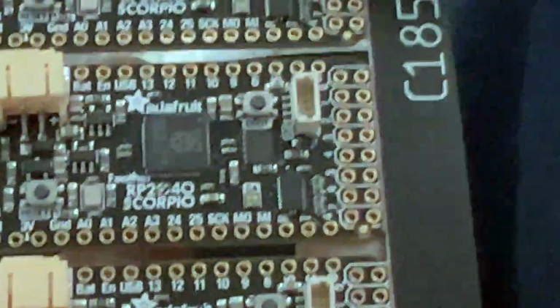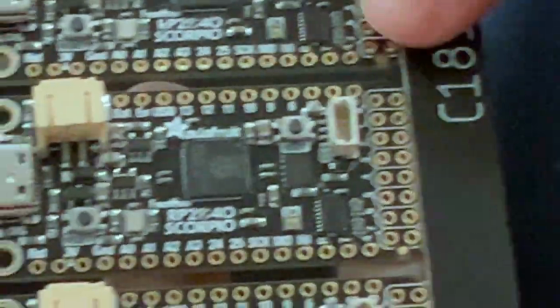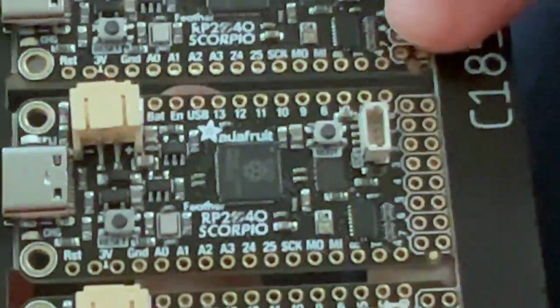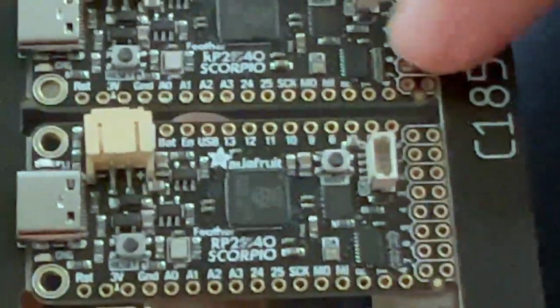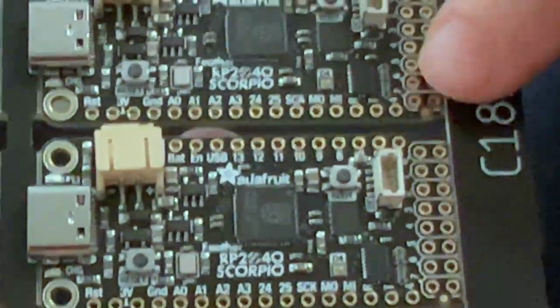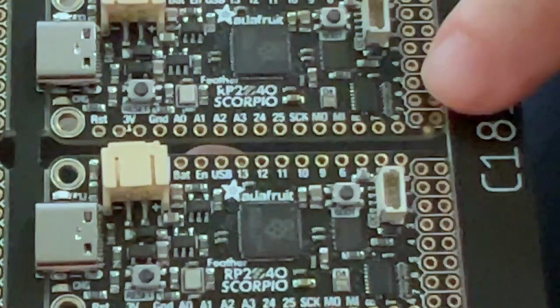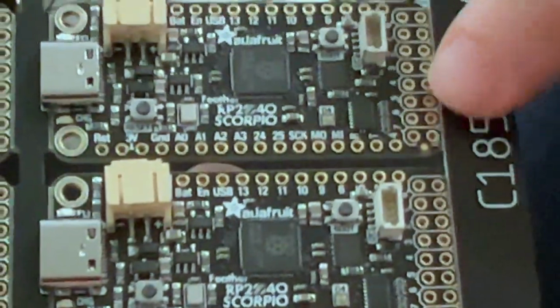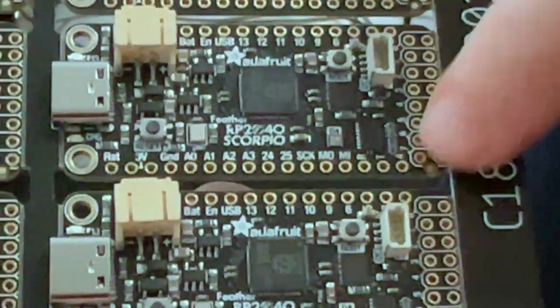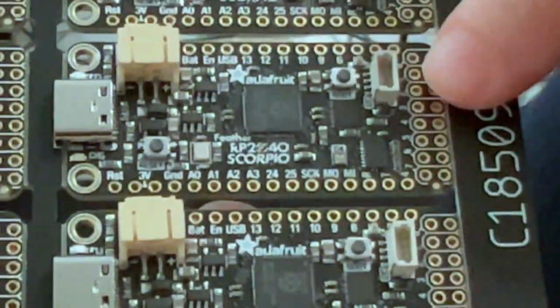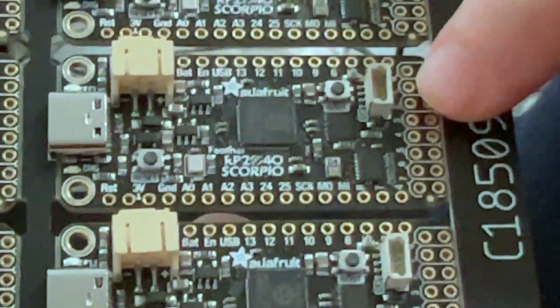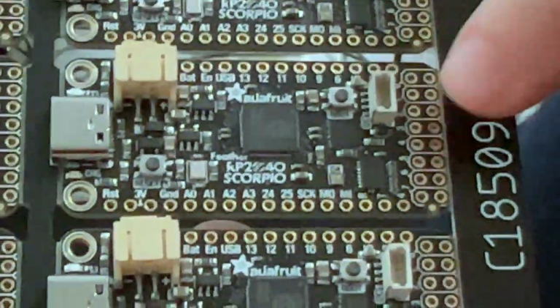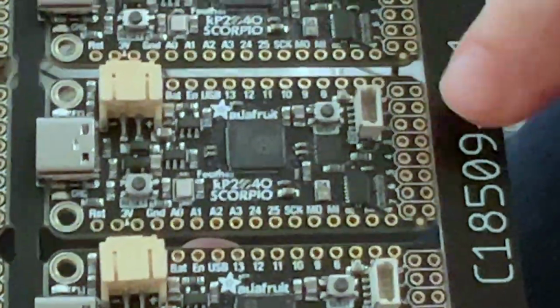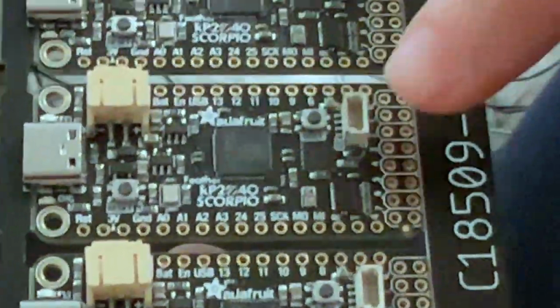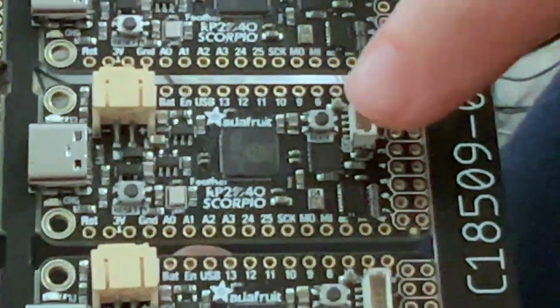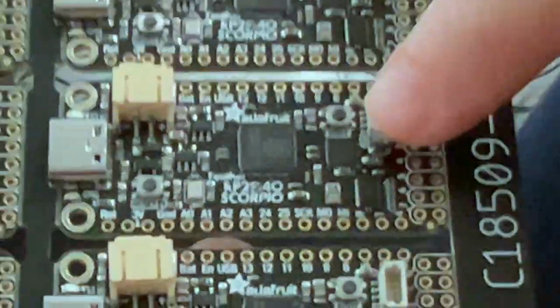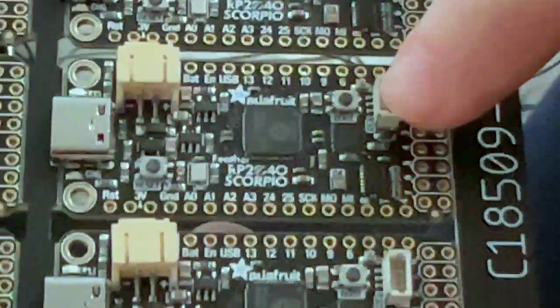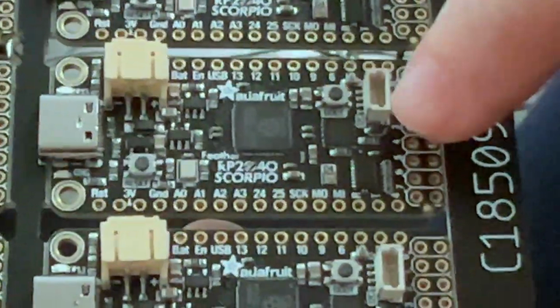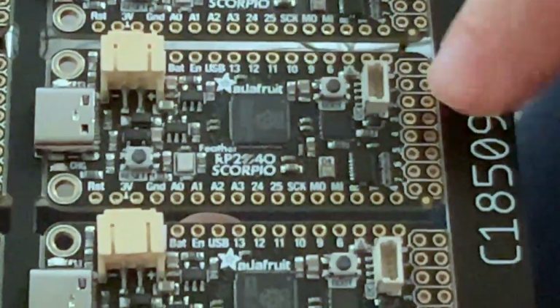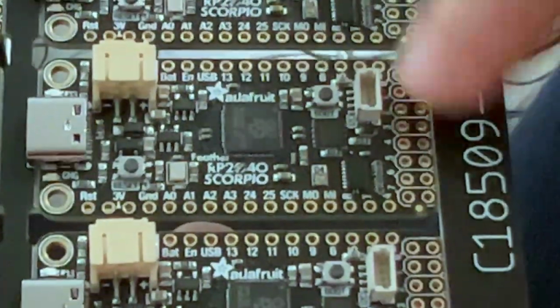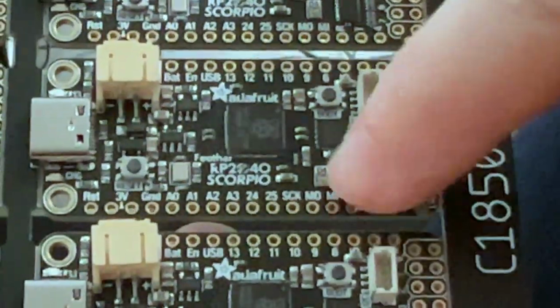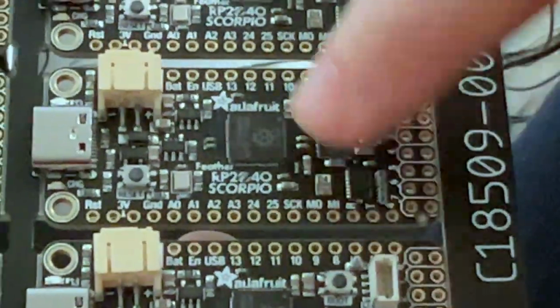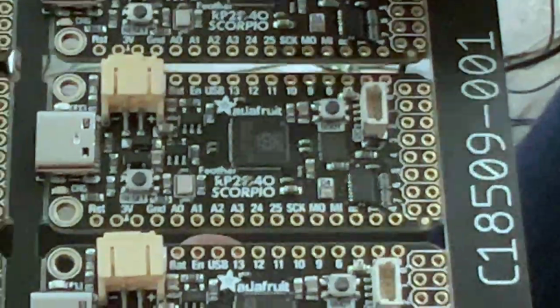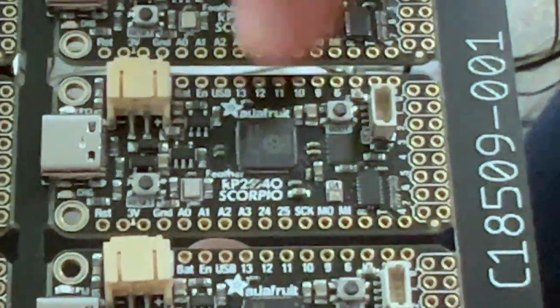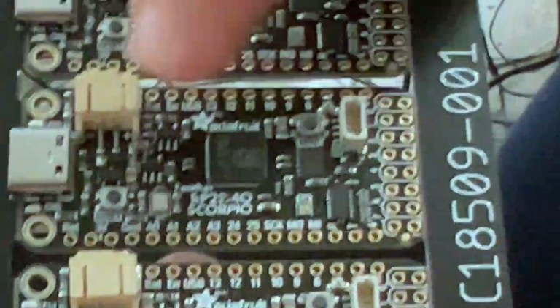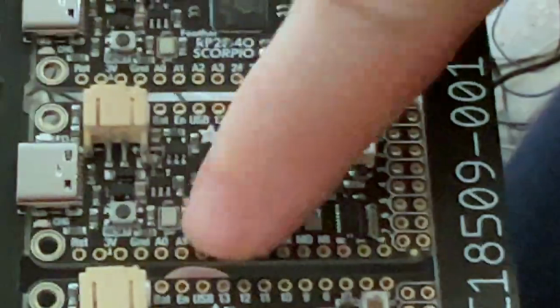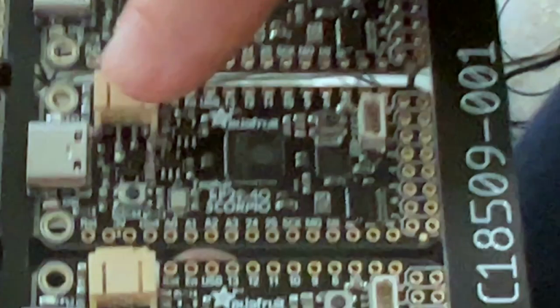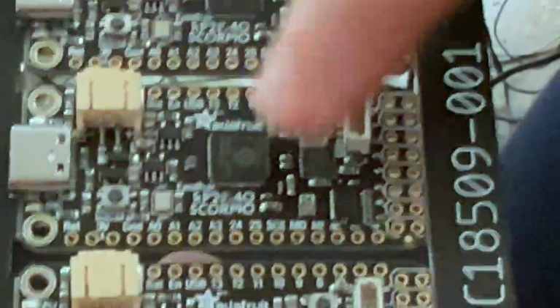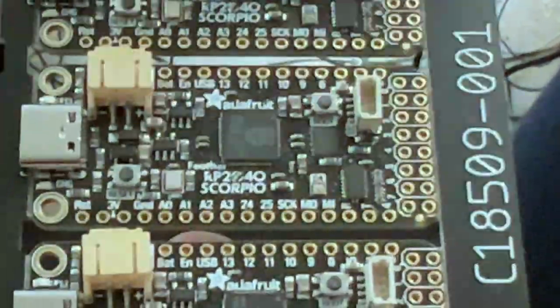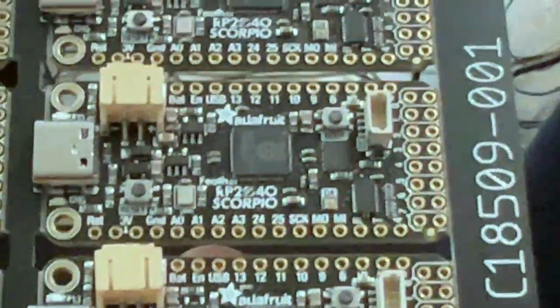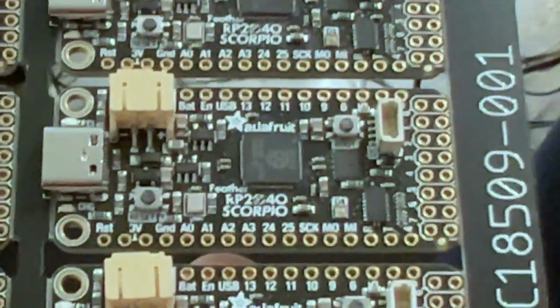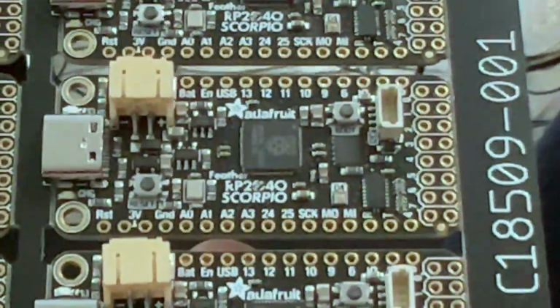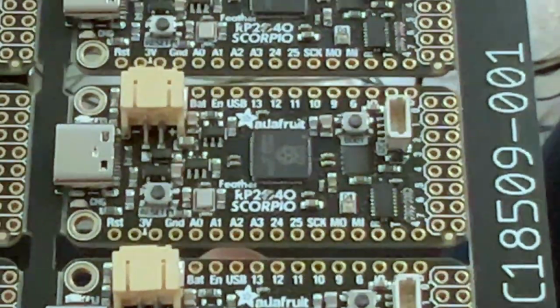It's got the level shifters and this is the output section. We've also got STEMMA QT and eight megabytes of flash, and a reset button and all the Feather stuff you know and love.